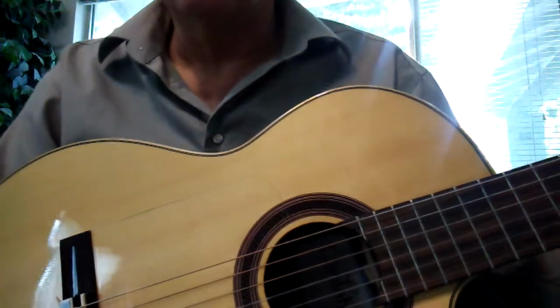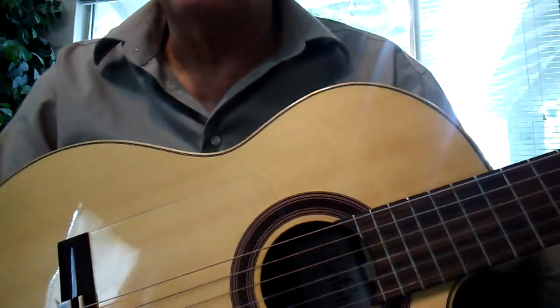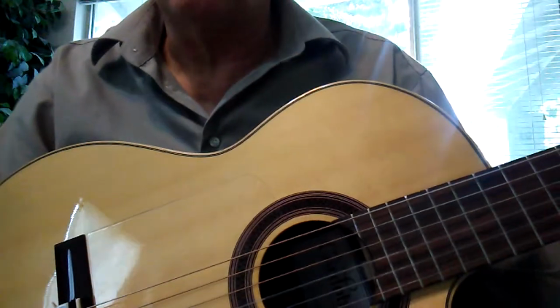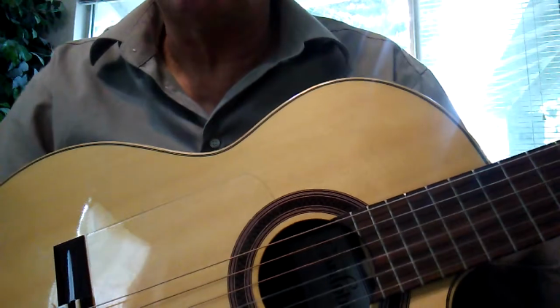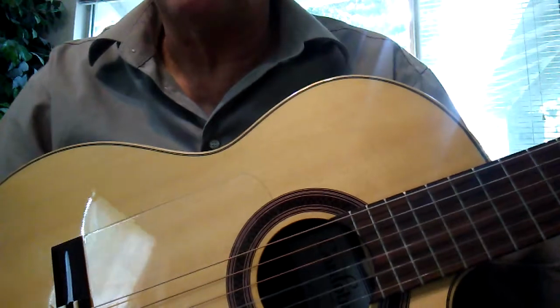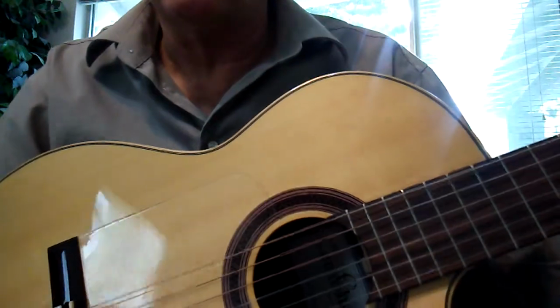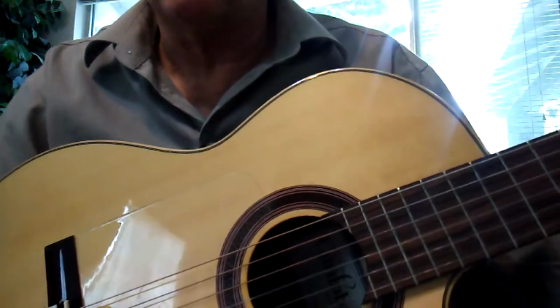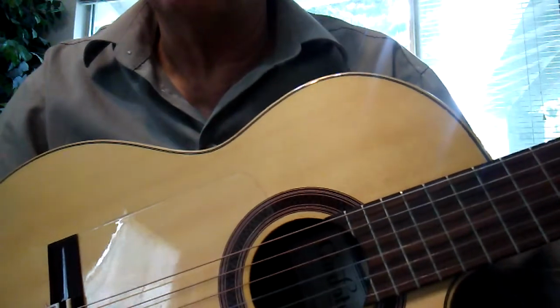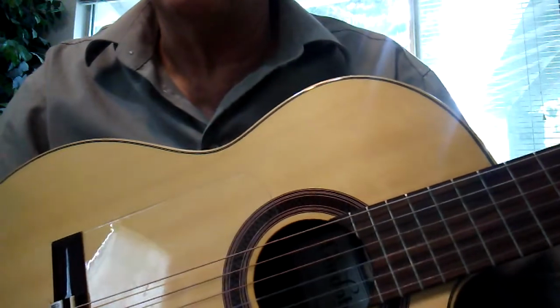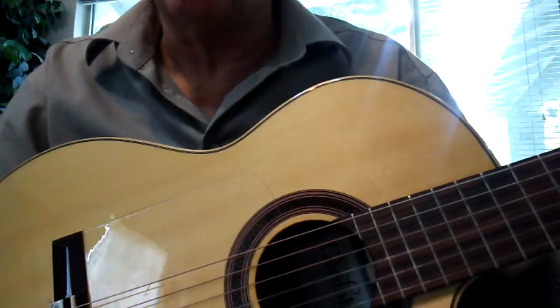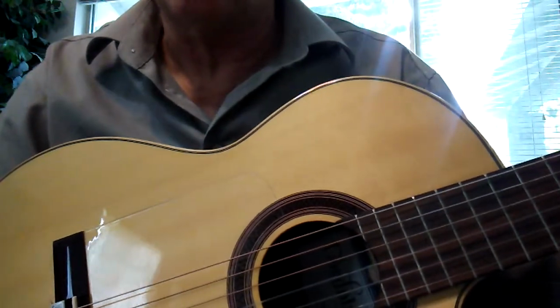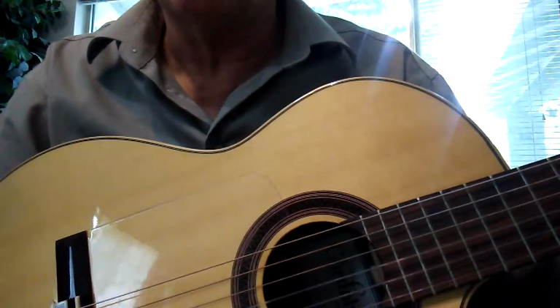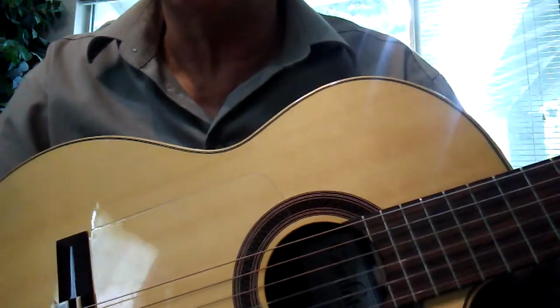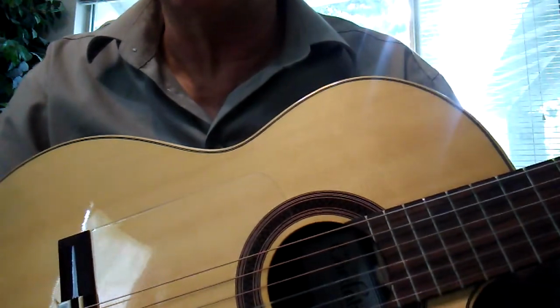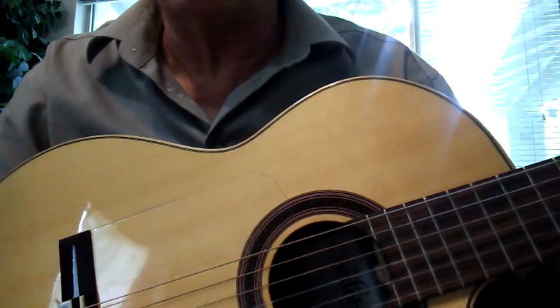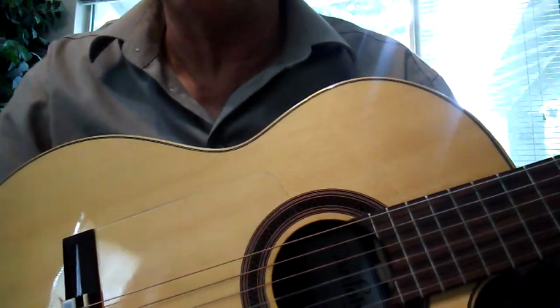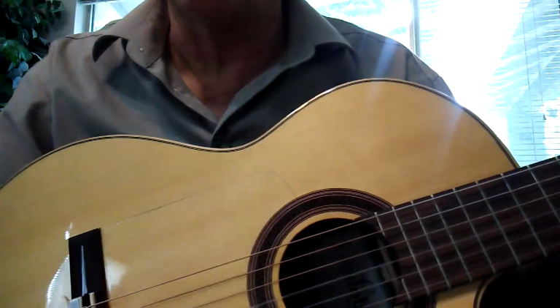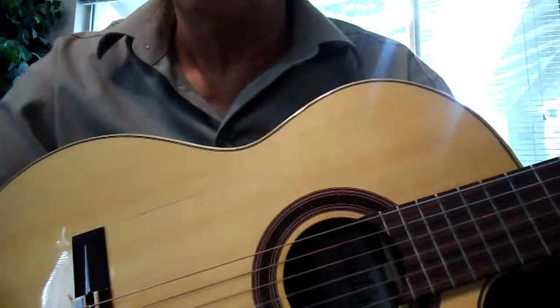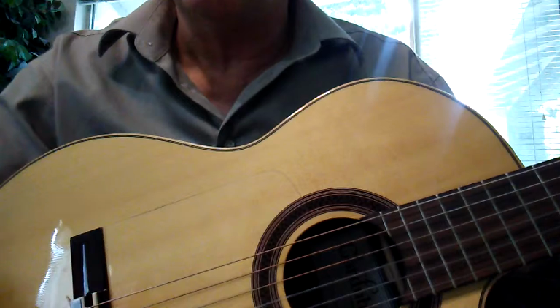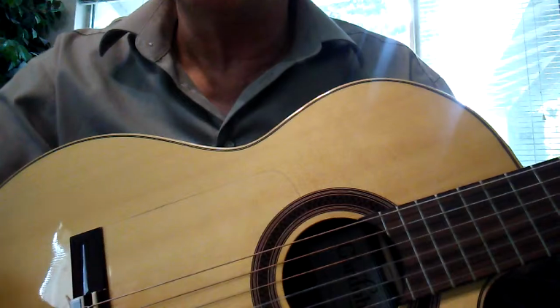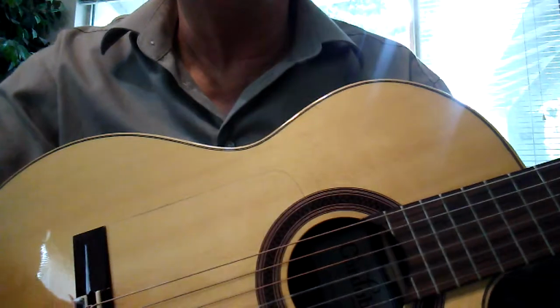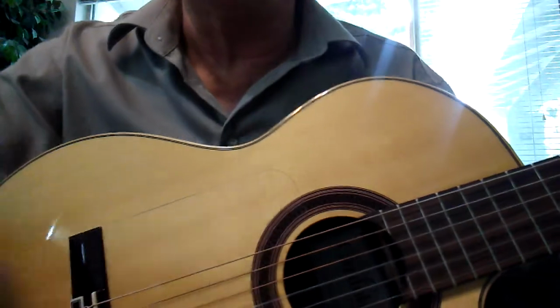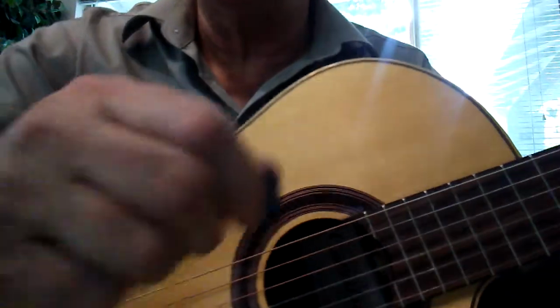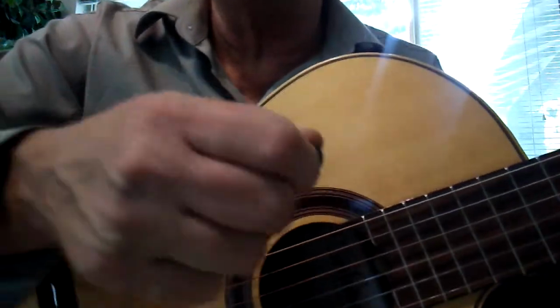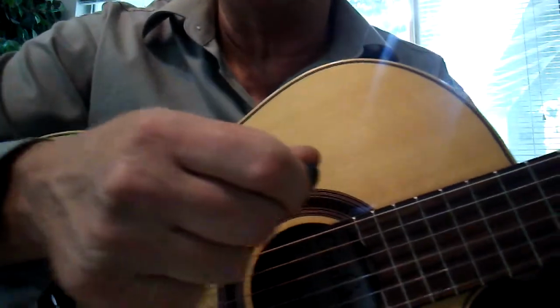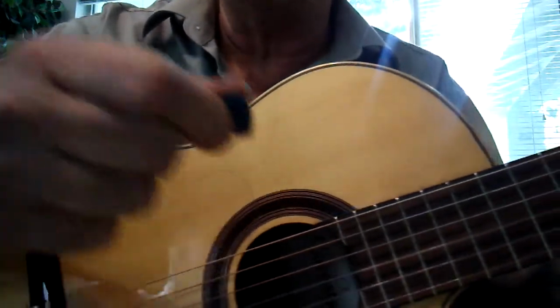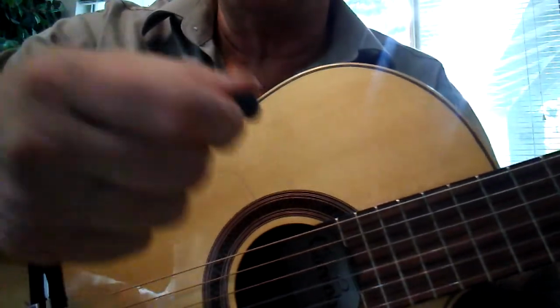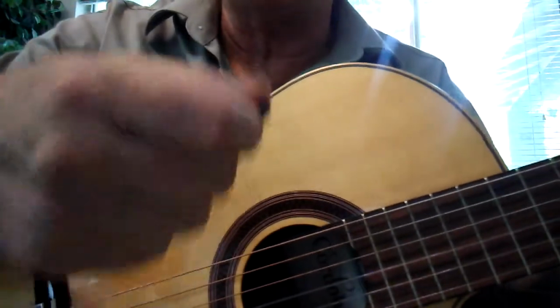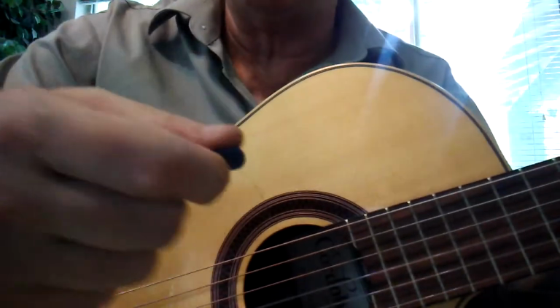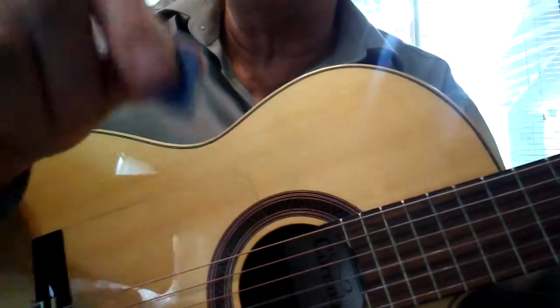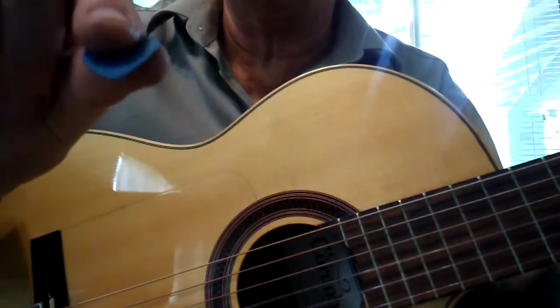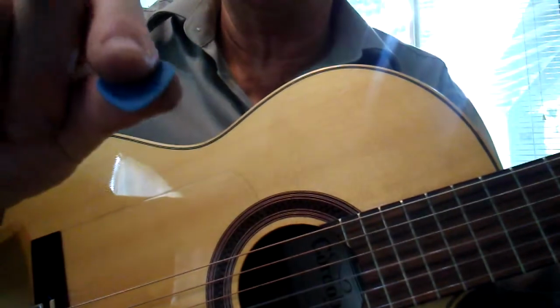We're going to do something called bolero, which is a Spanish rhythm, and we're going to do a little texturizing on the right hand with a pick.